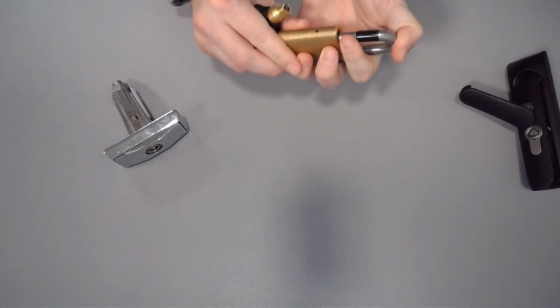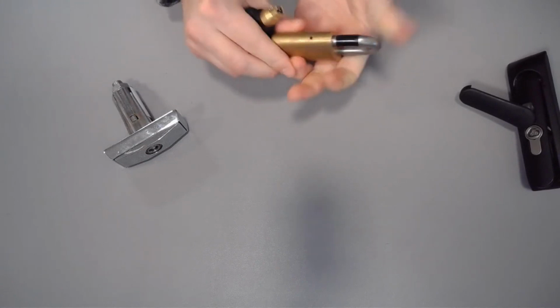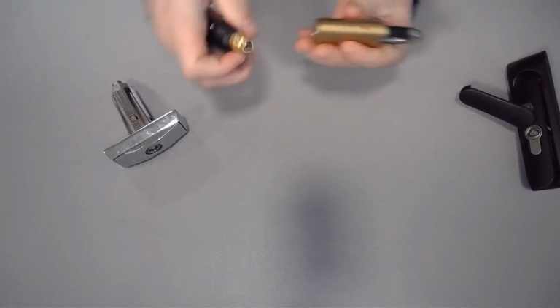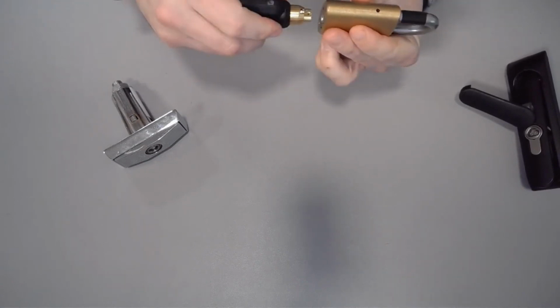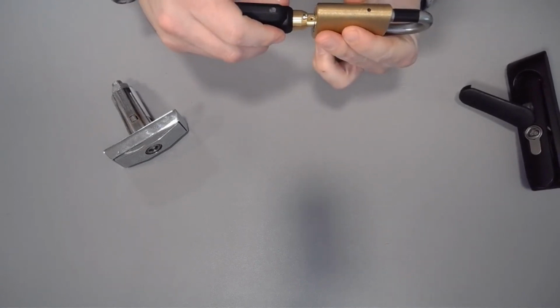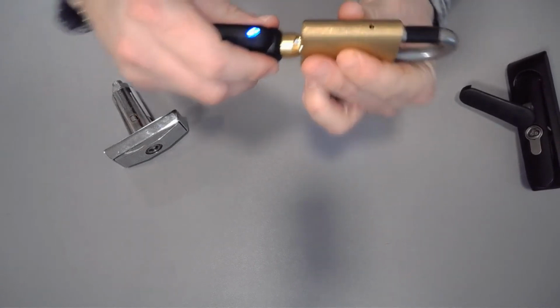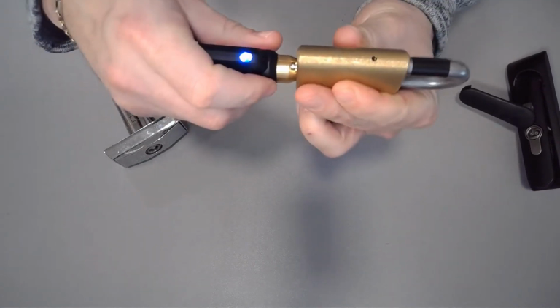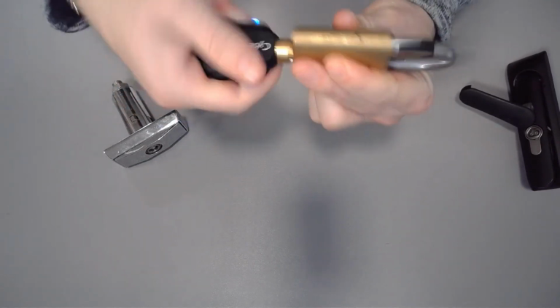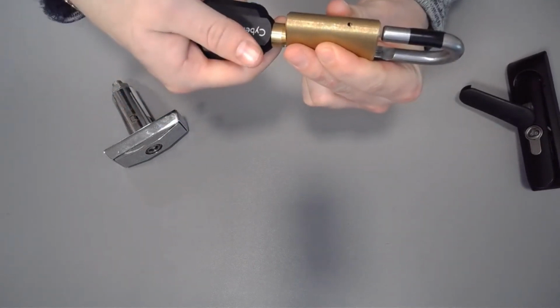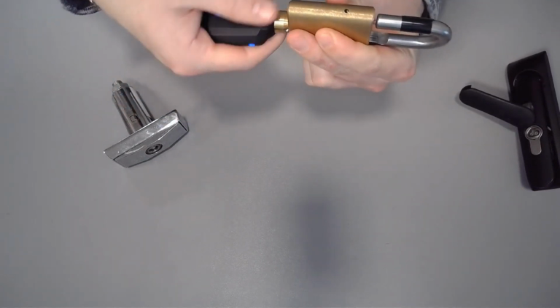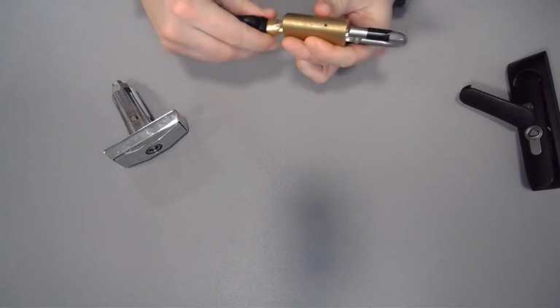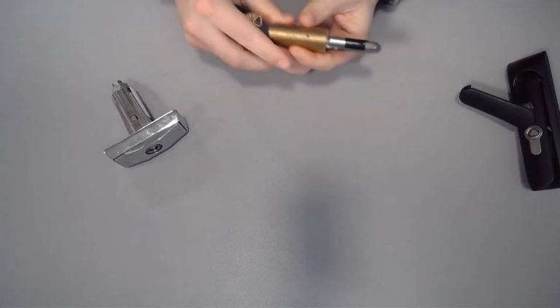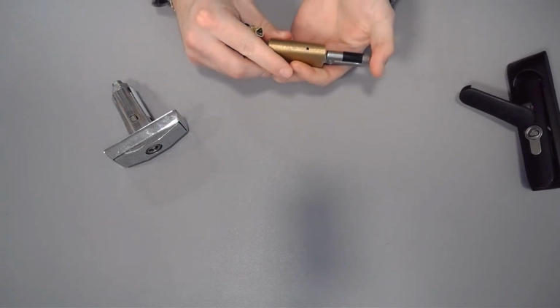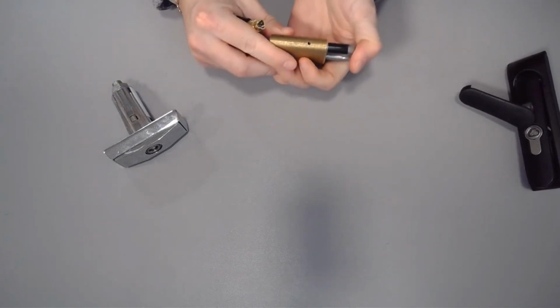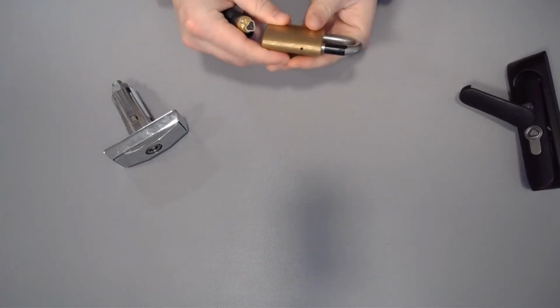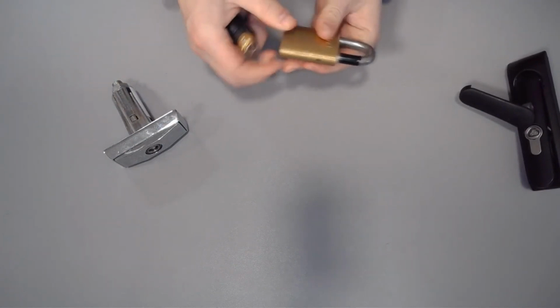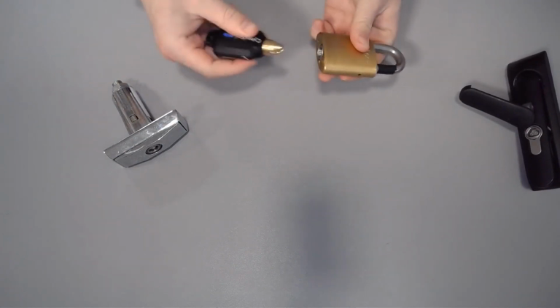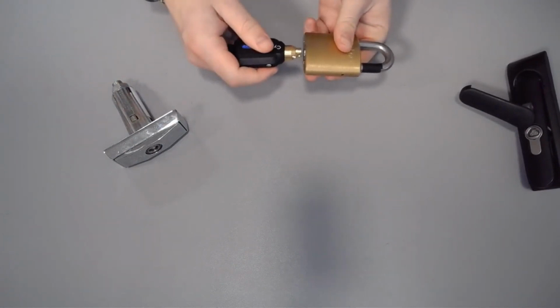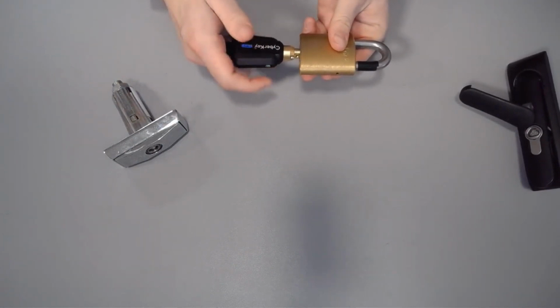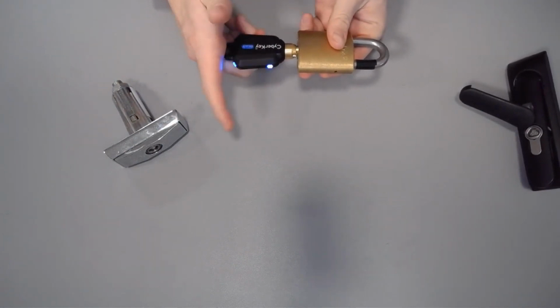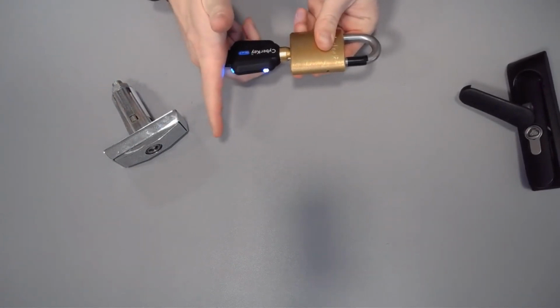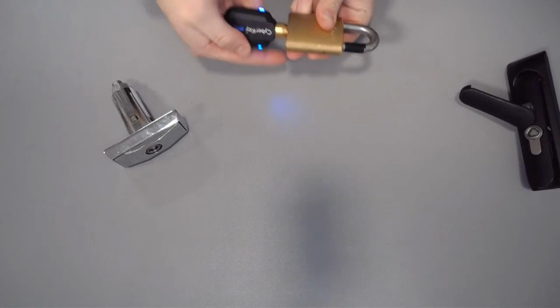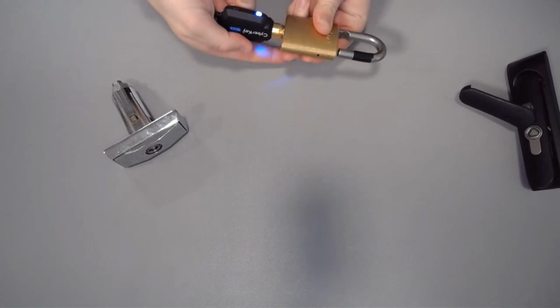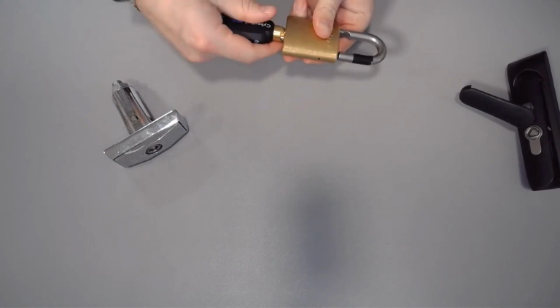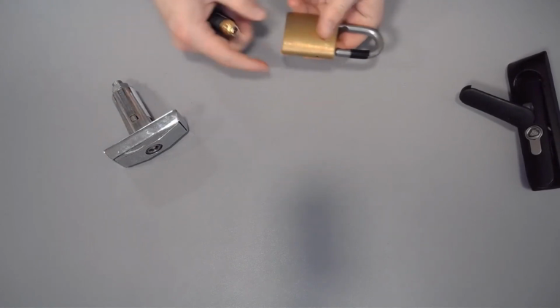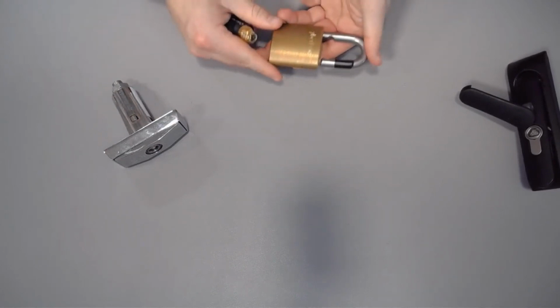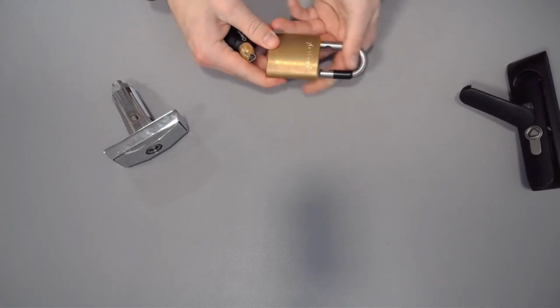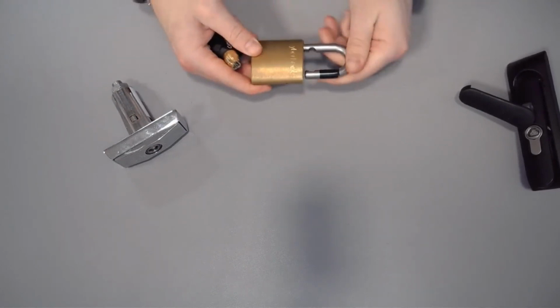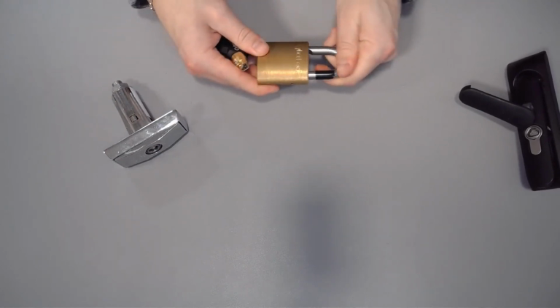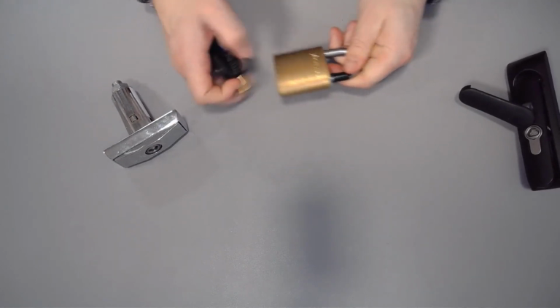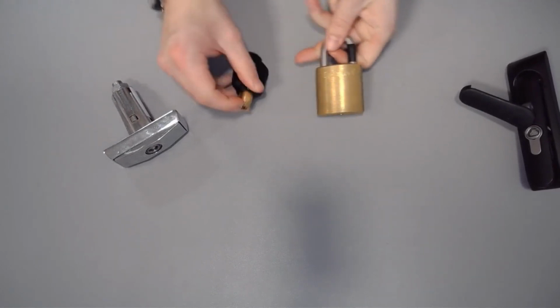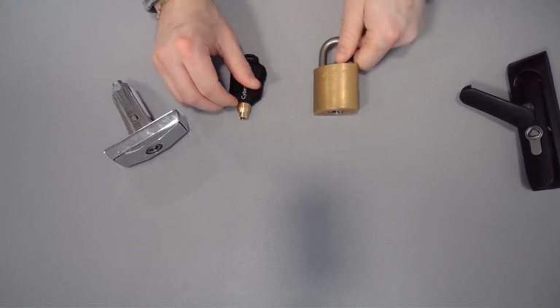Let's do that again: key in, click, turn. And one more time — key, click, turn. And that is how you open a cyber lock with a cyber key.